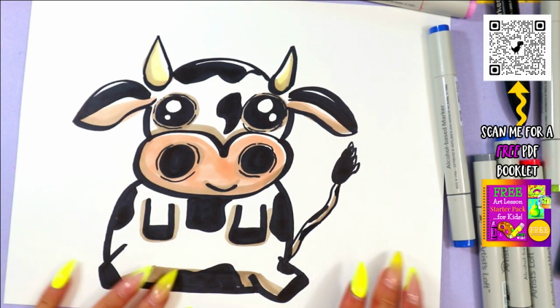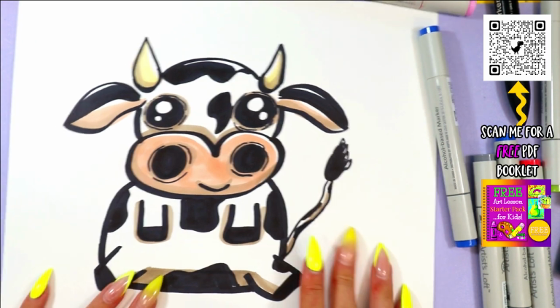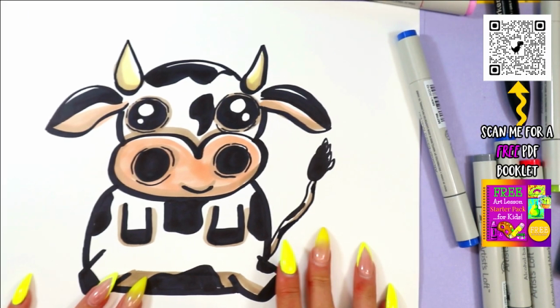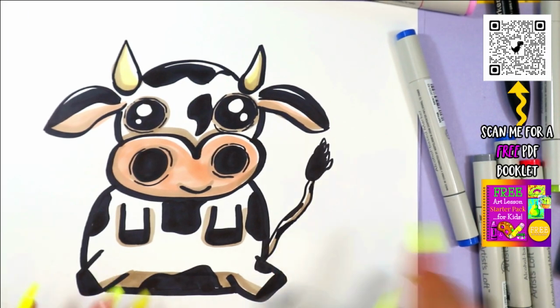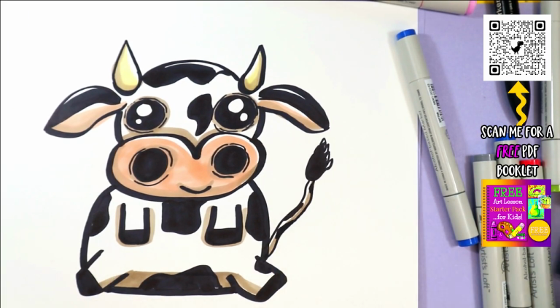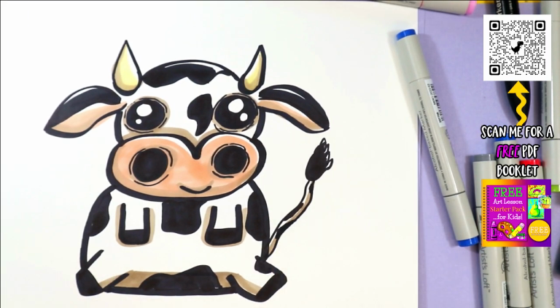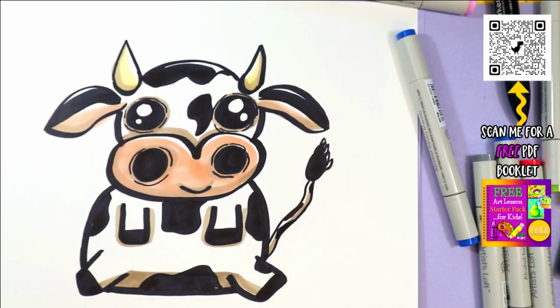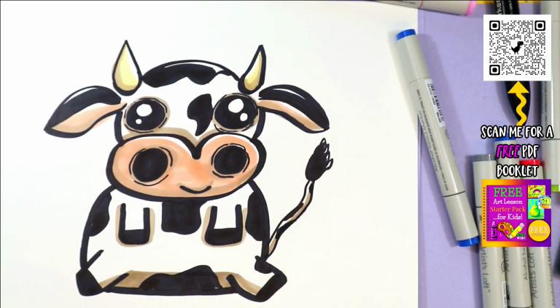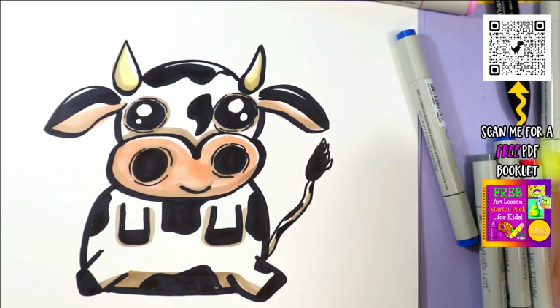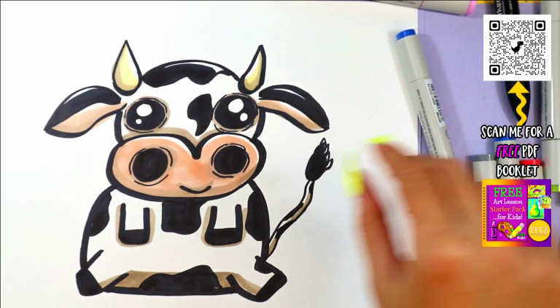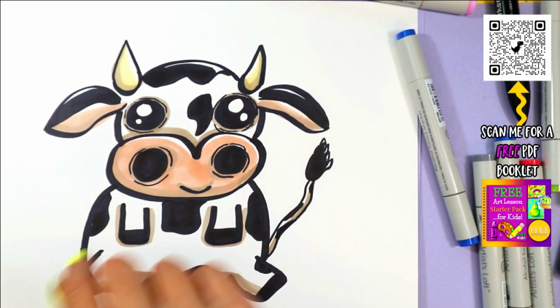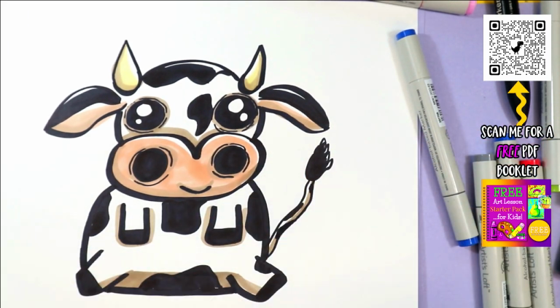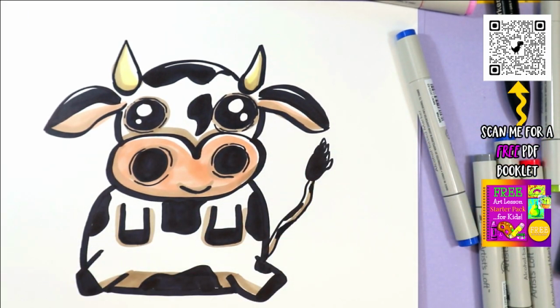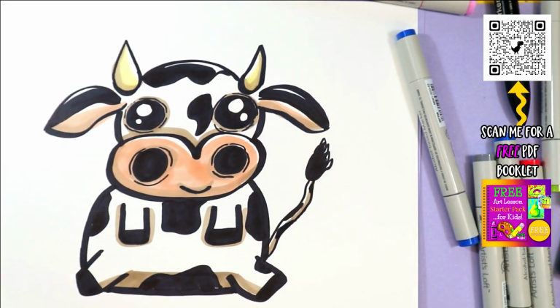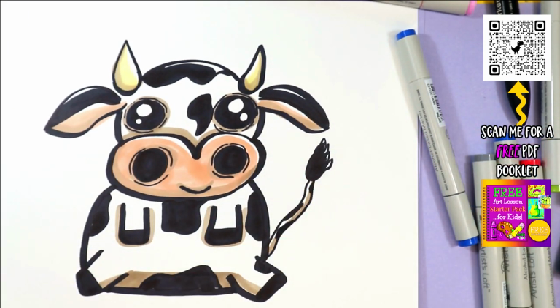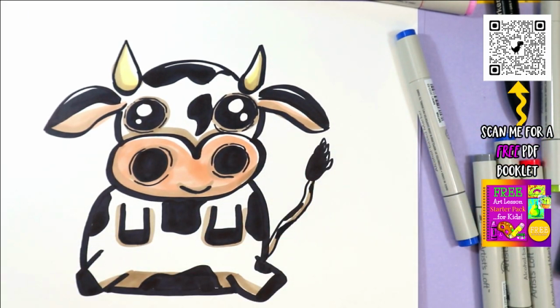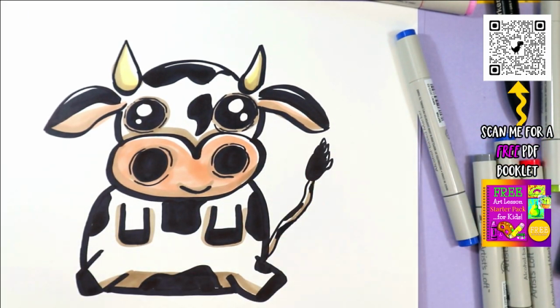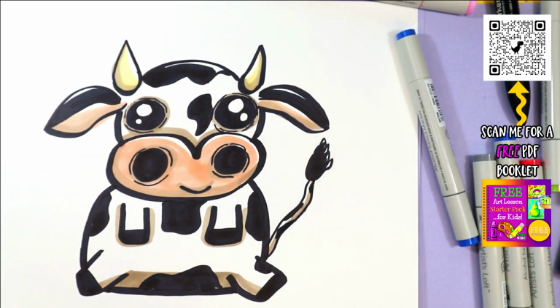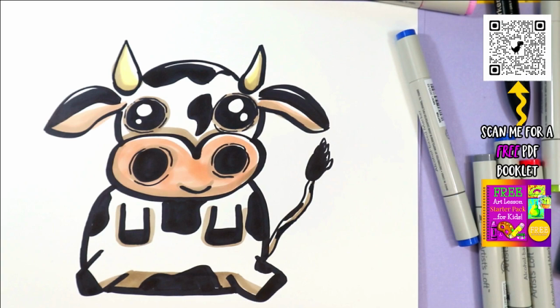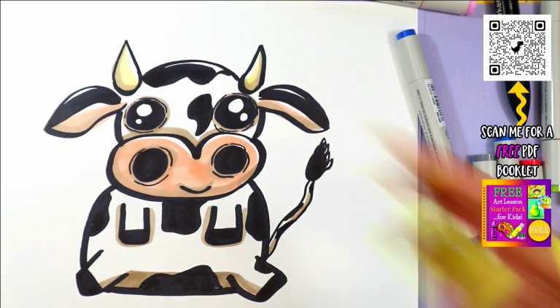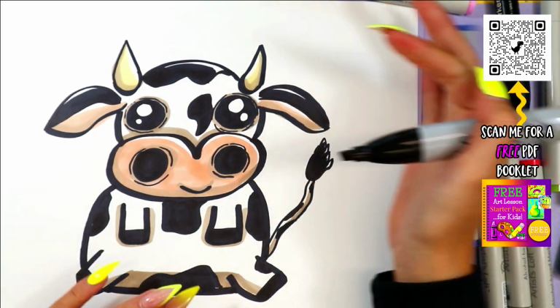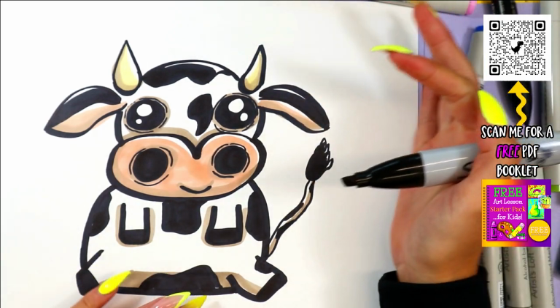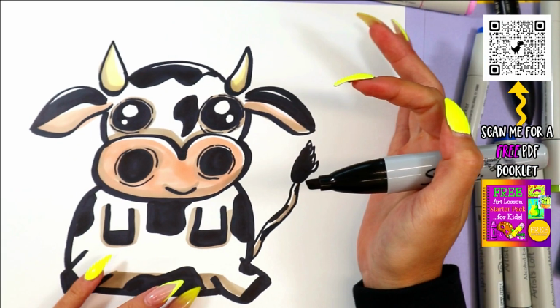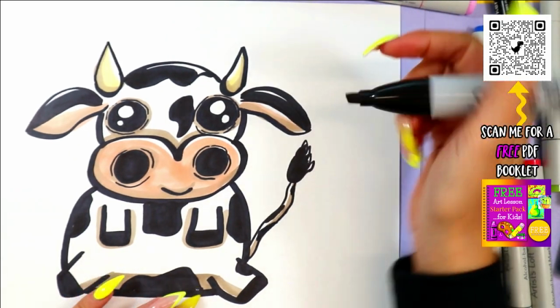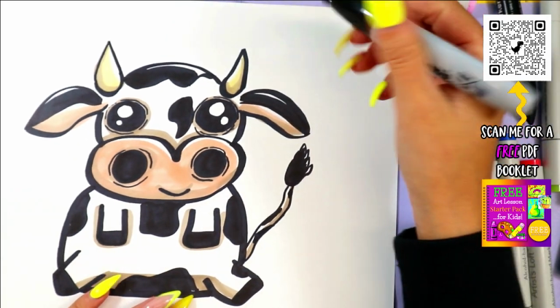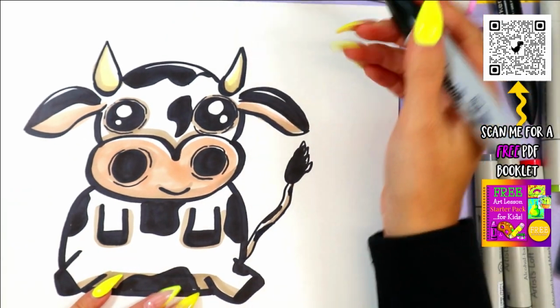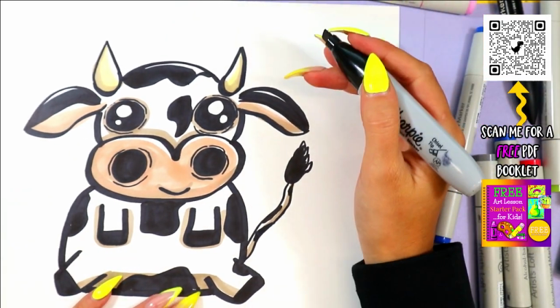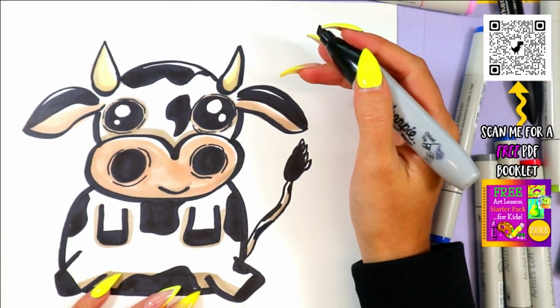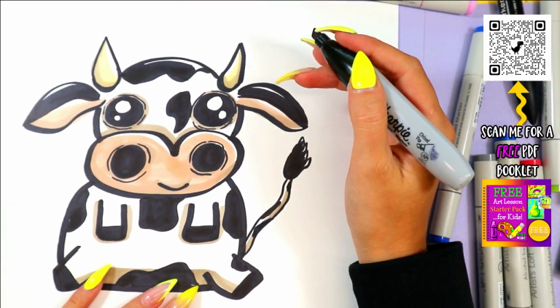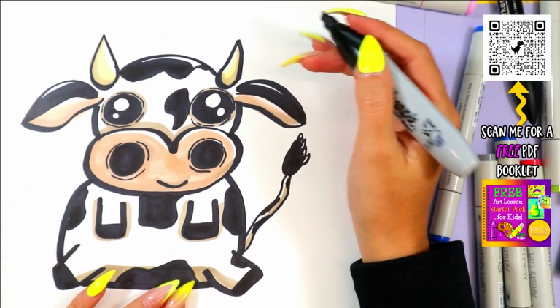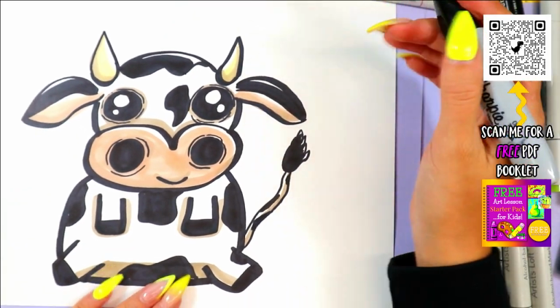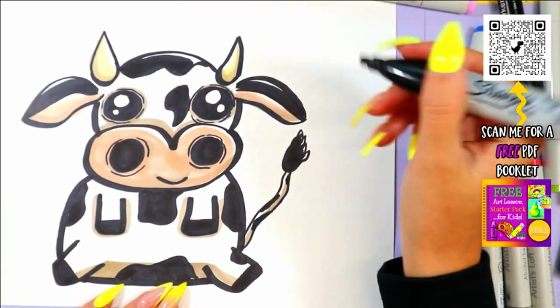Once you're done coloring in your cow, your artwork is done.